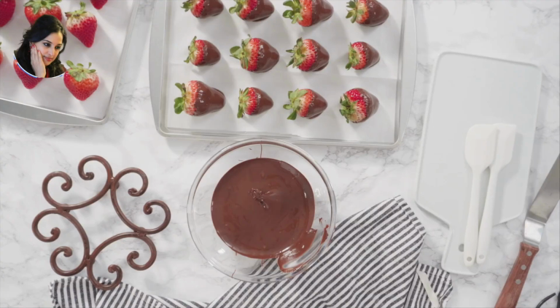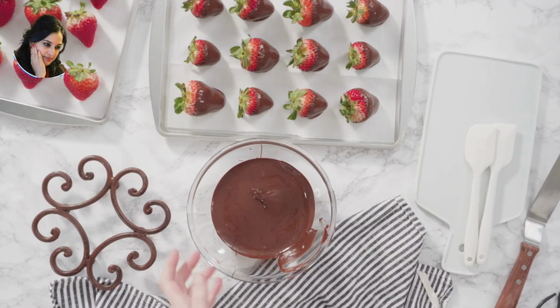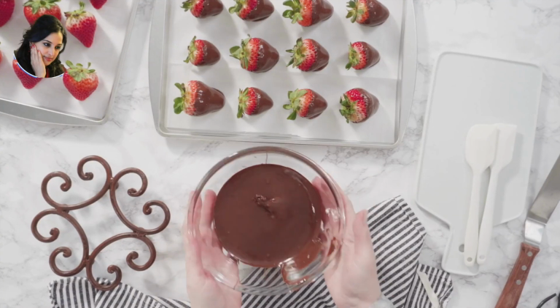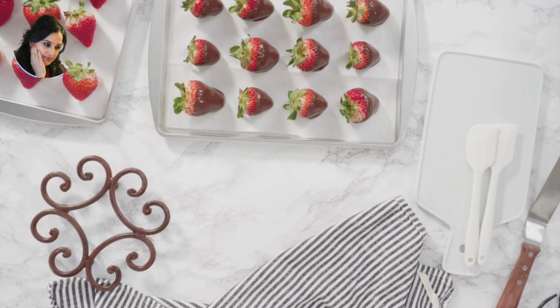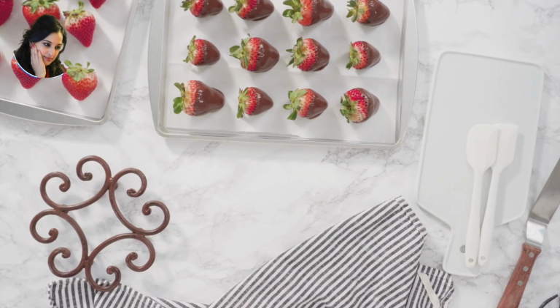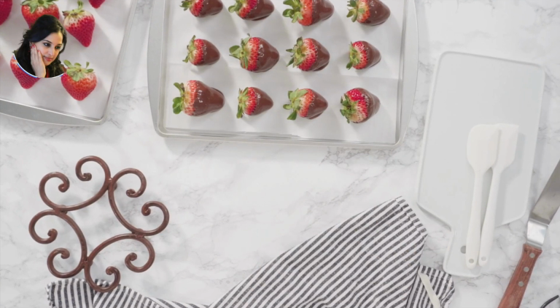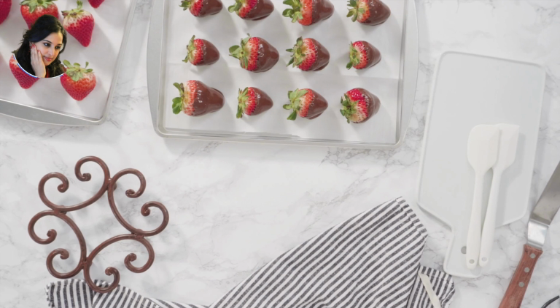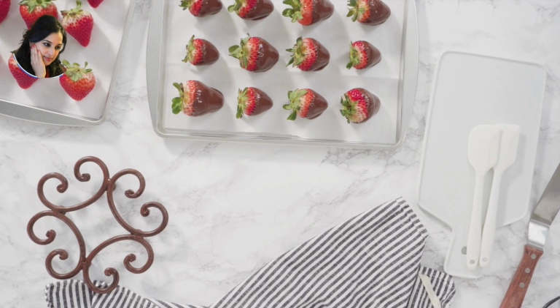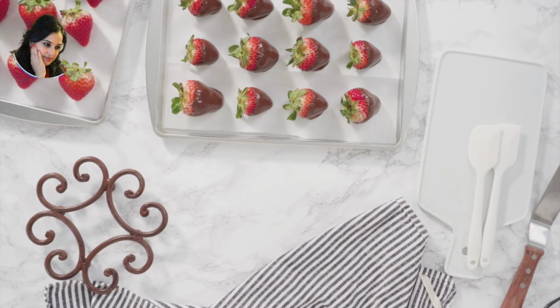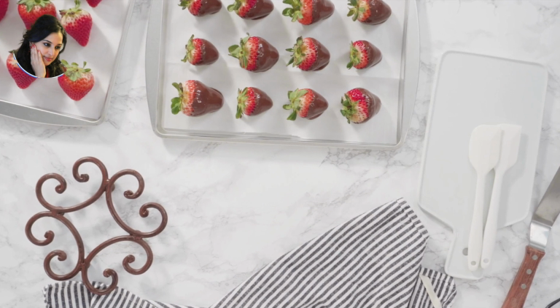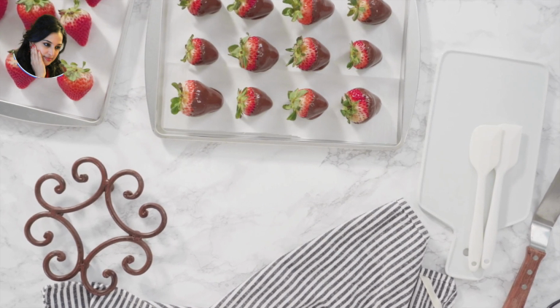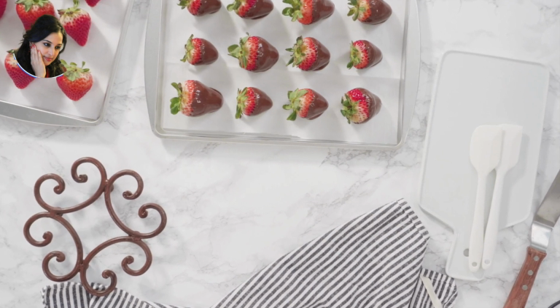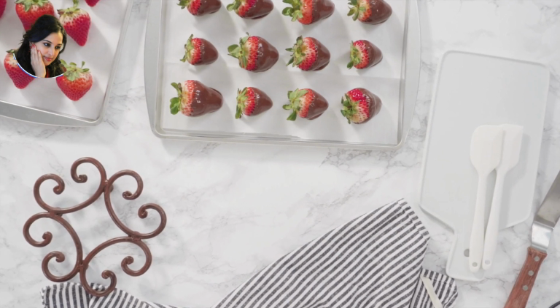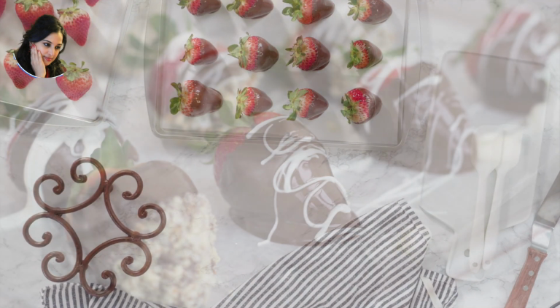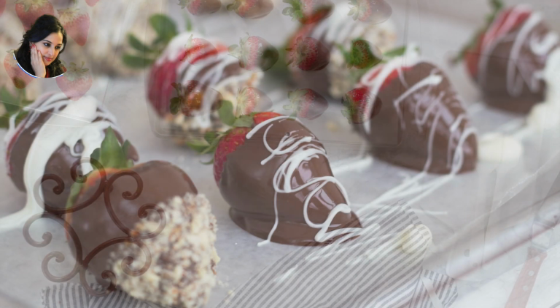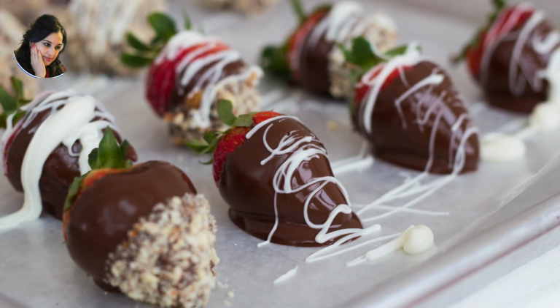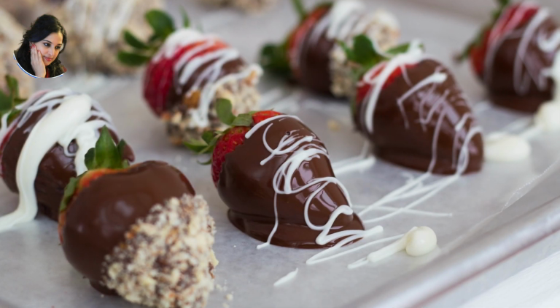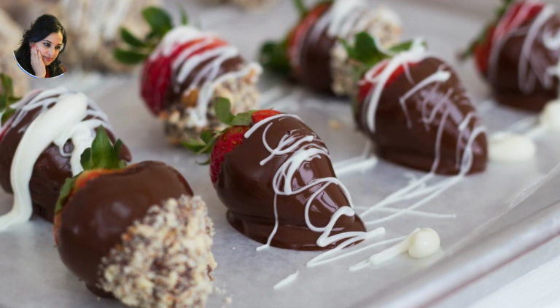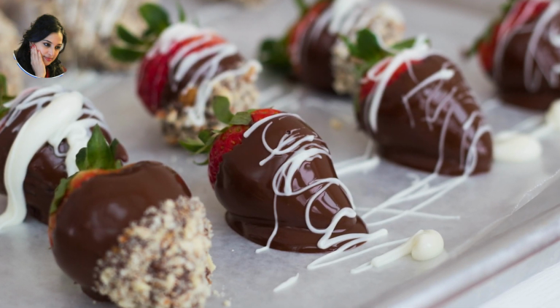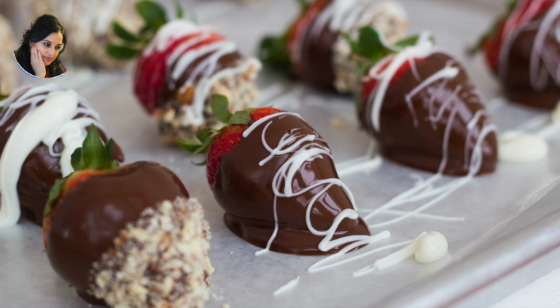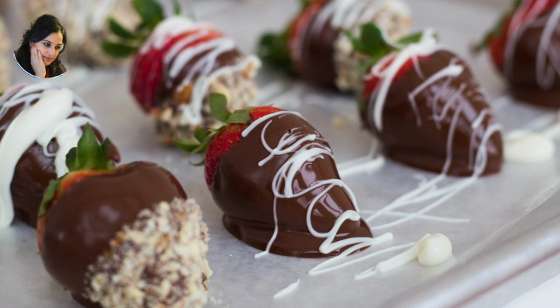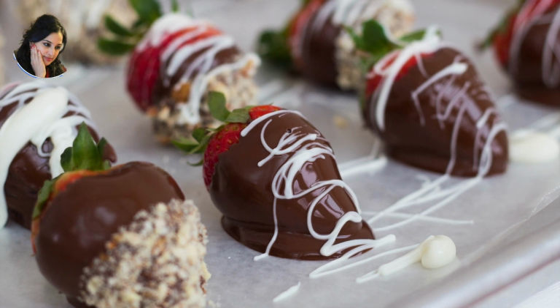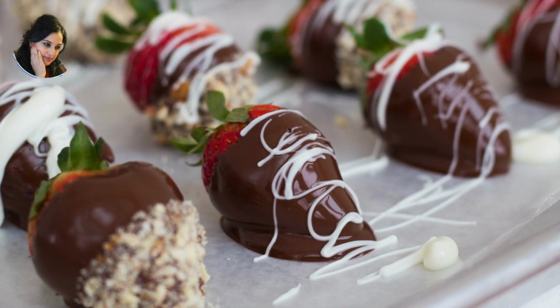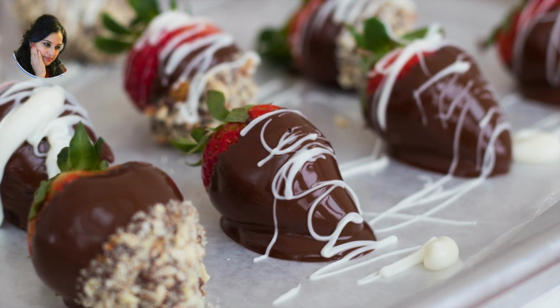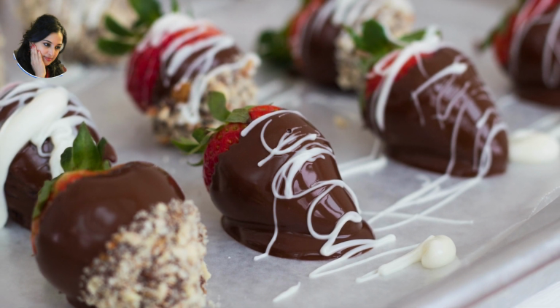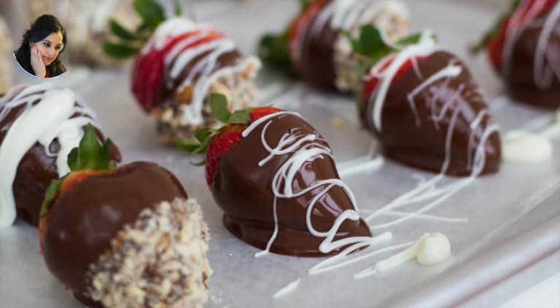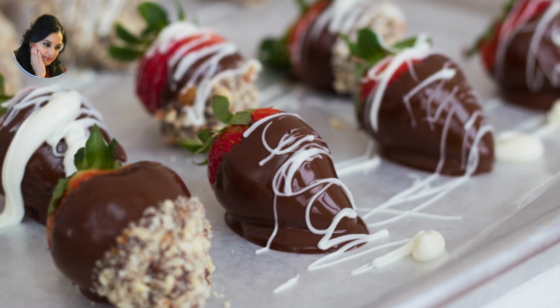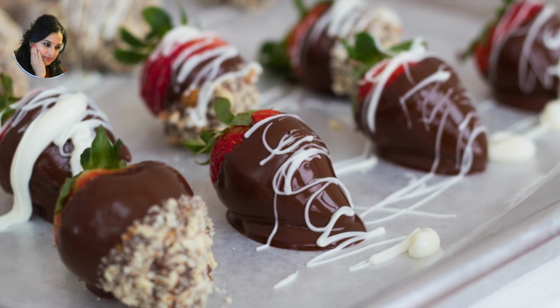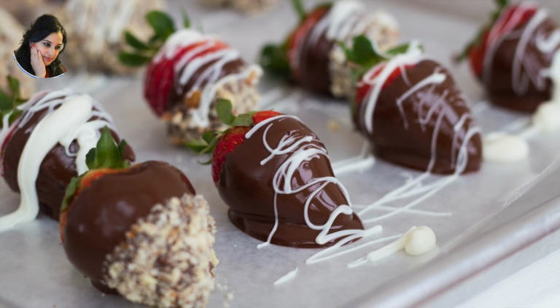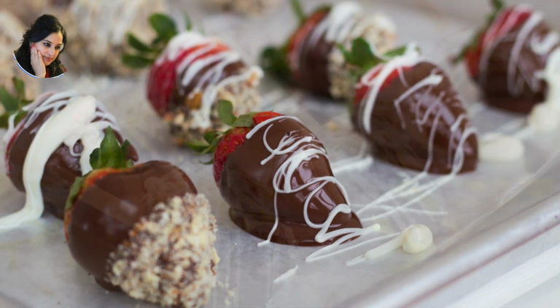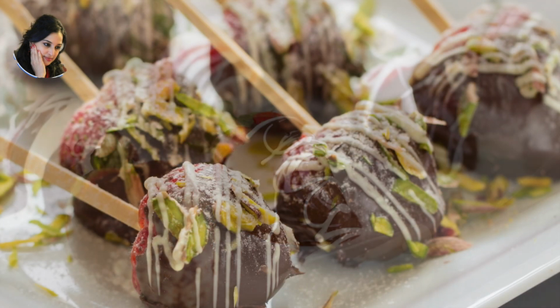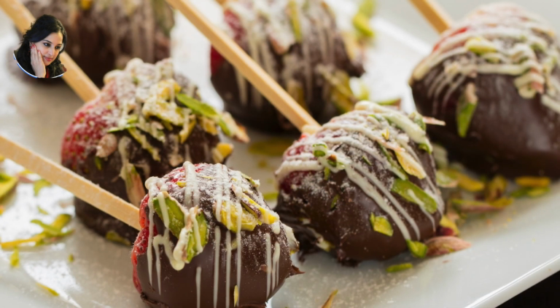Refrigerate the strawberries until the chocolate is firm, about 30 minutes. Serve and enjoy as a sweet and romantic treat for Valentine's Day.